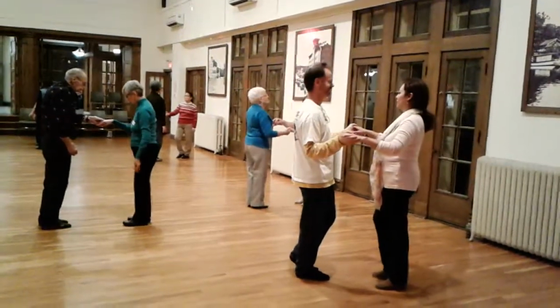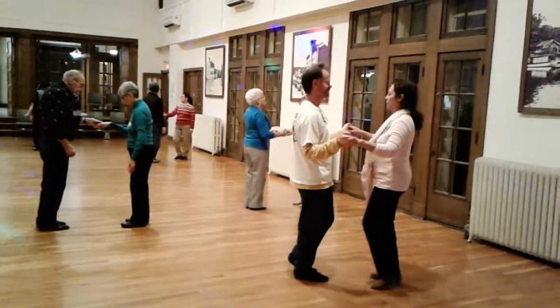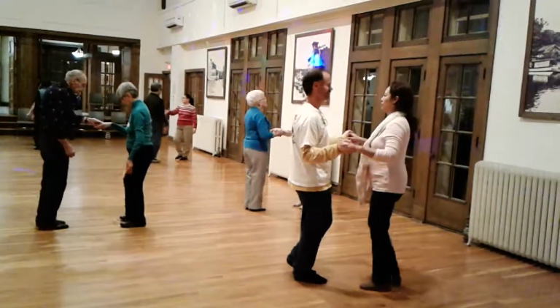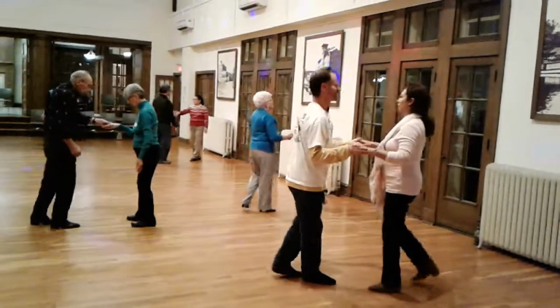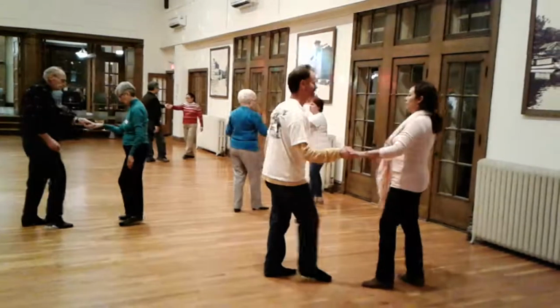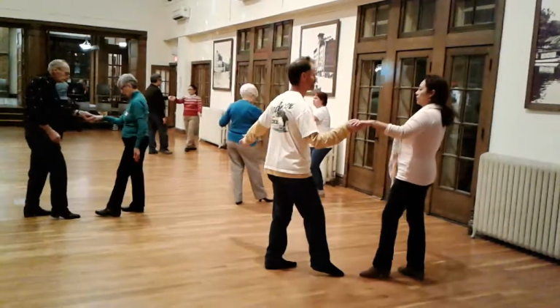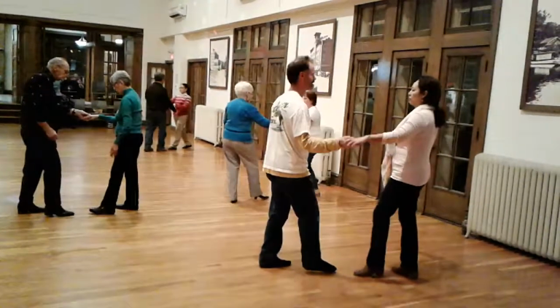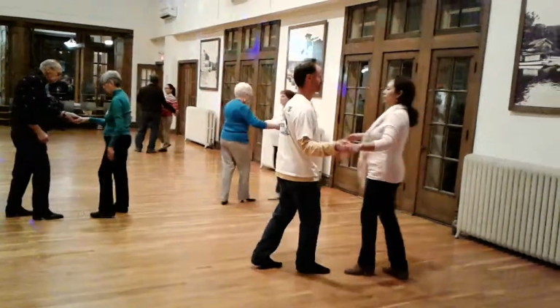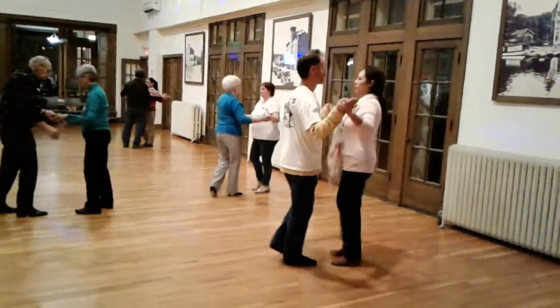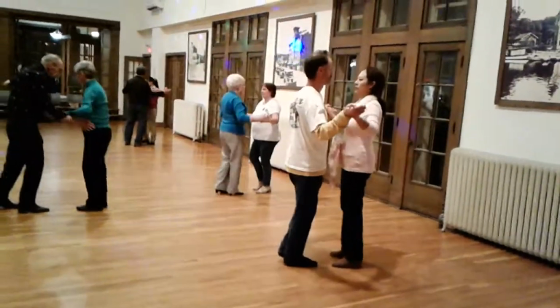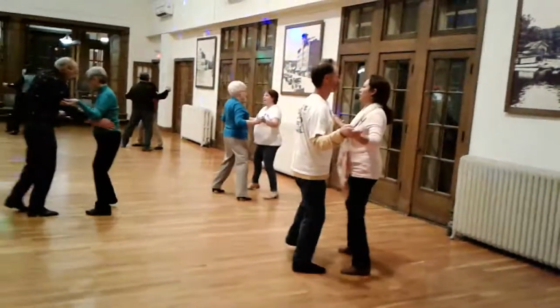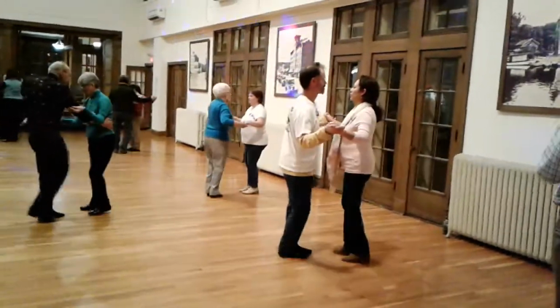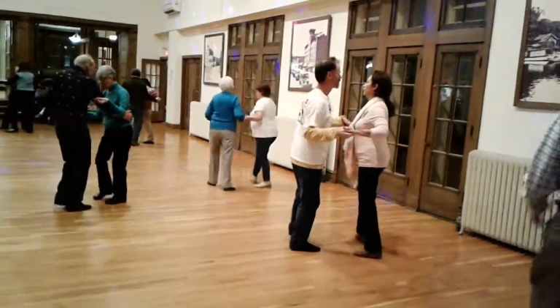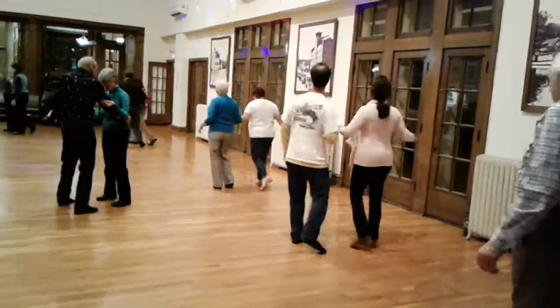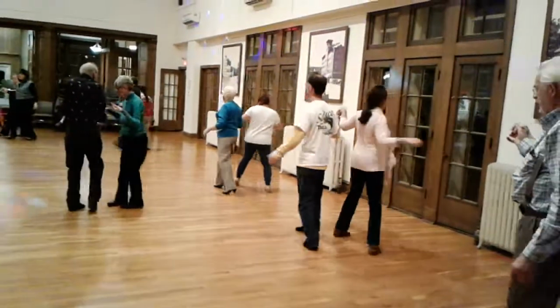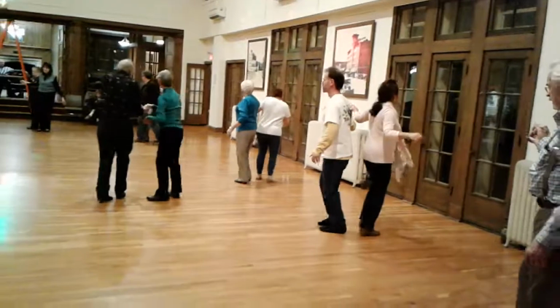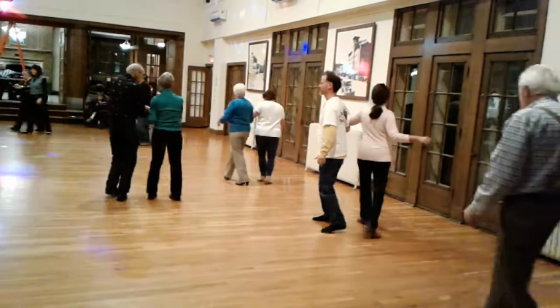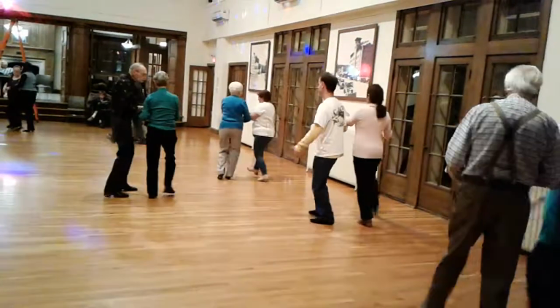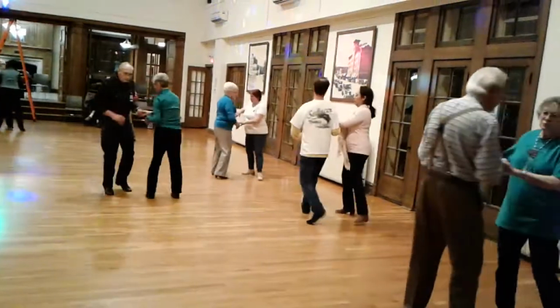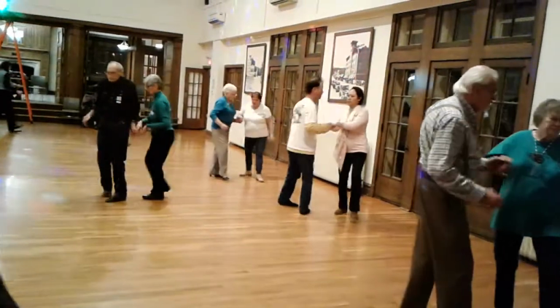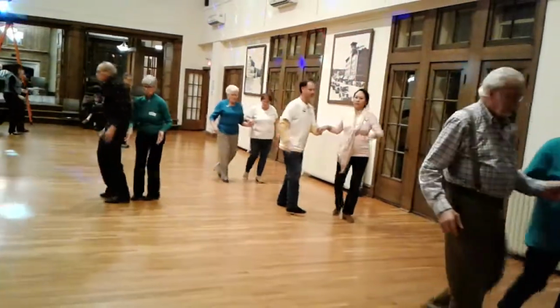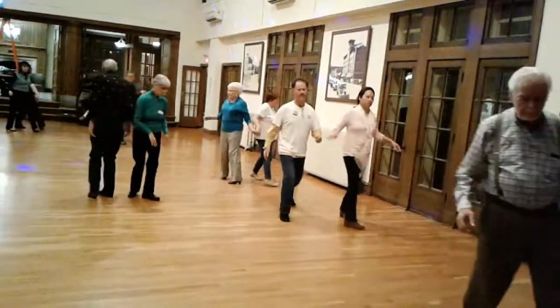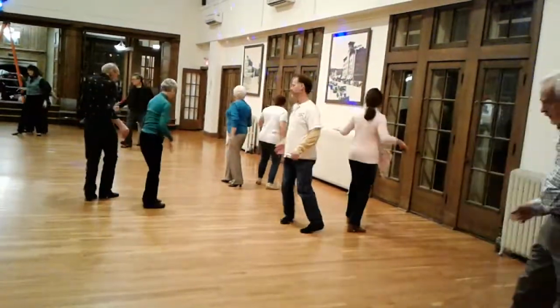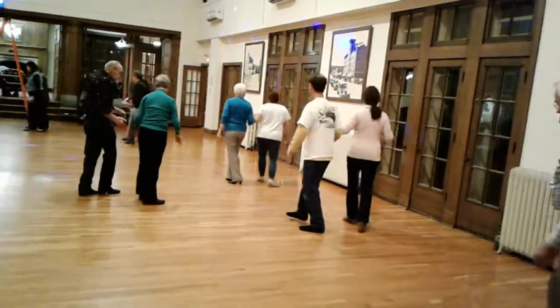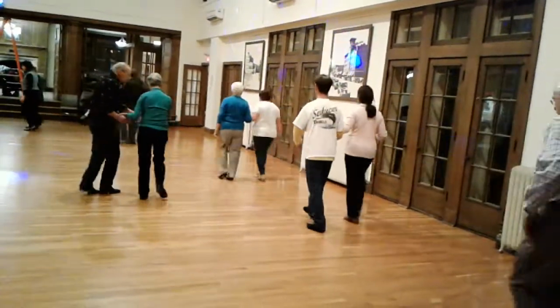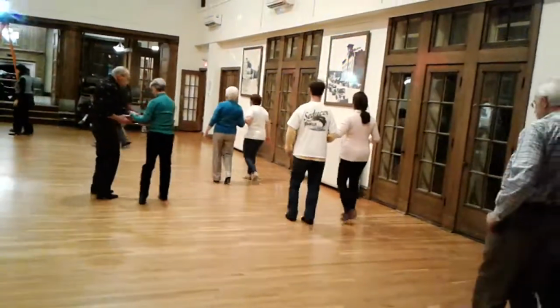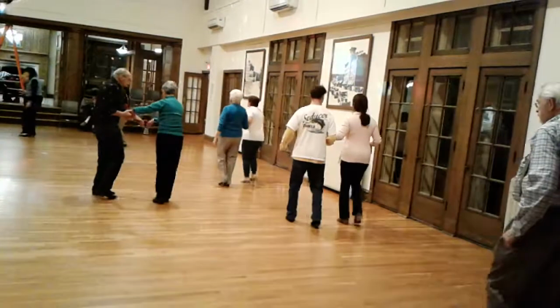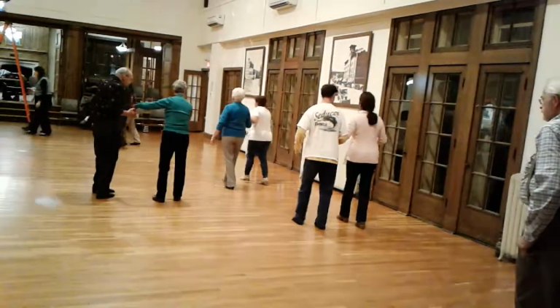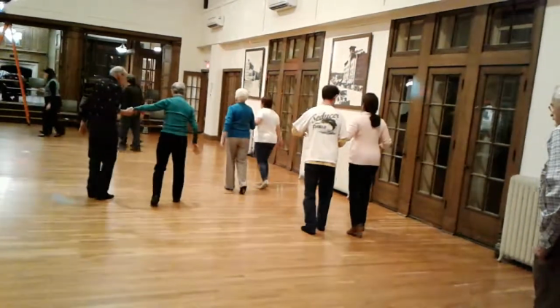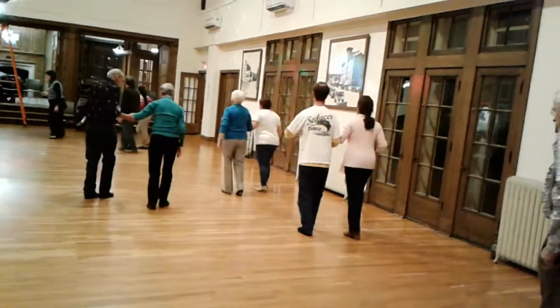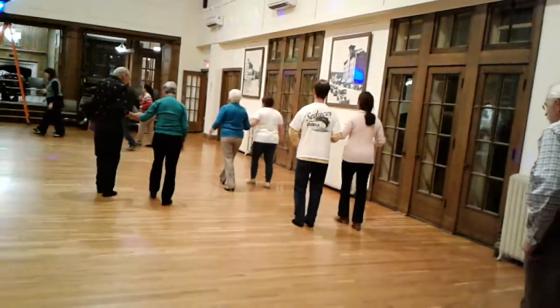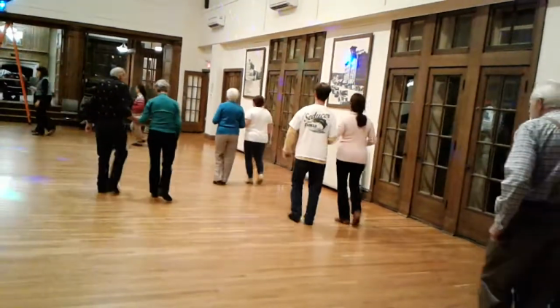Apart point. Together touch butterfly, face to face, back to back. Basketball turn to open. Hitch six. Two forward twos, butterfly.